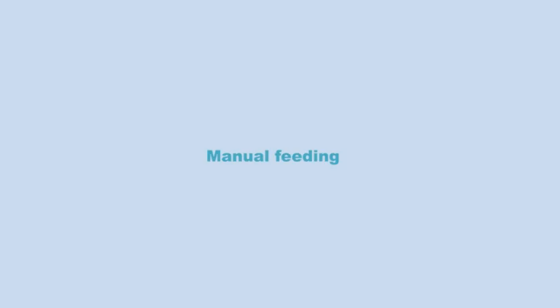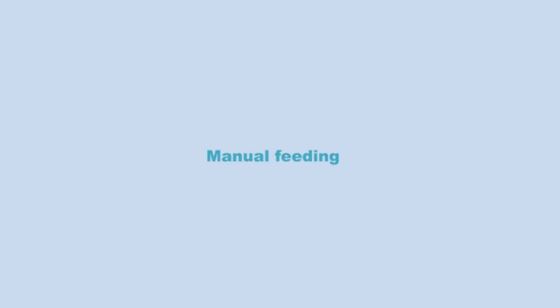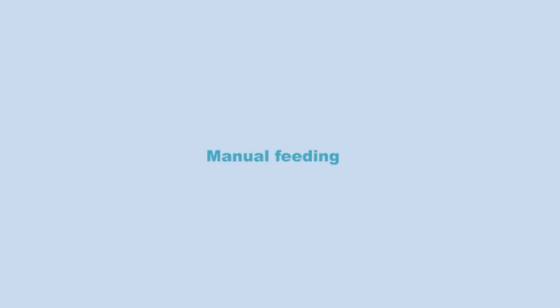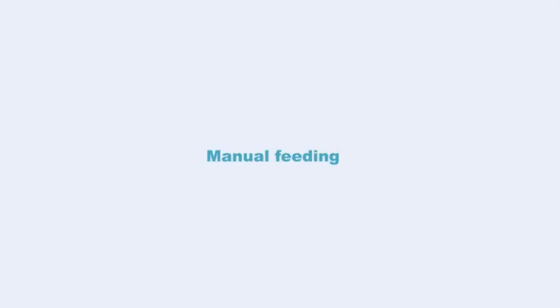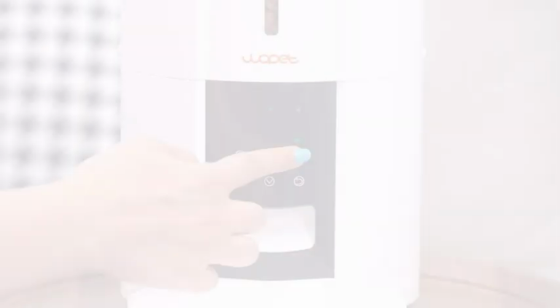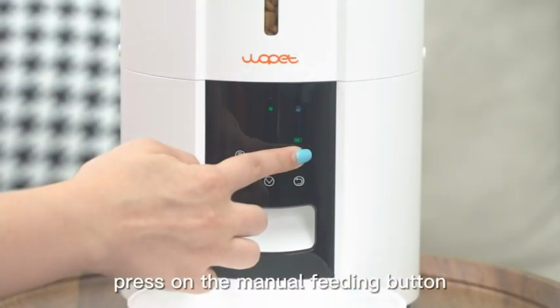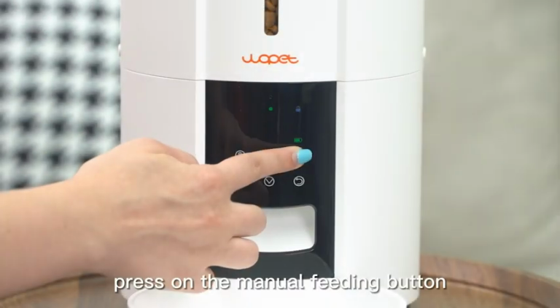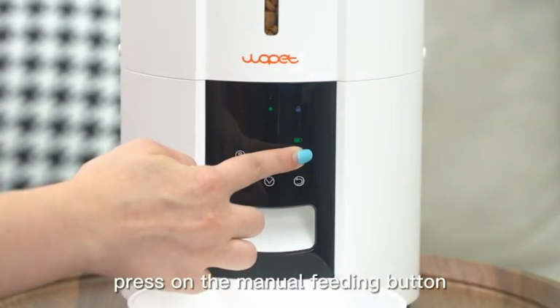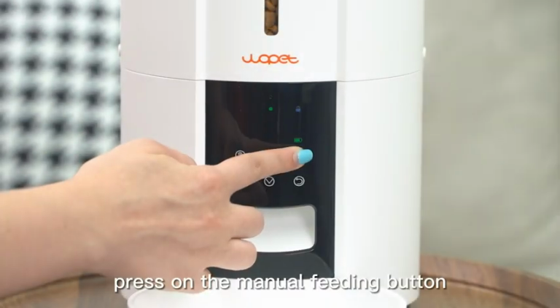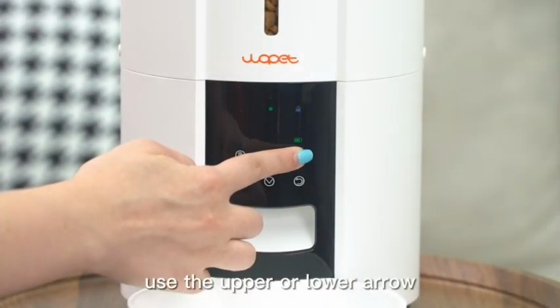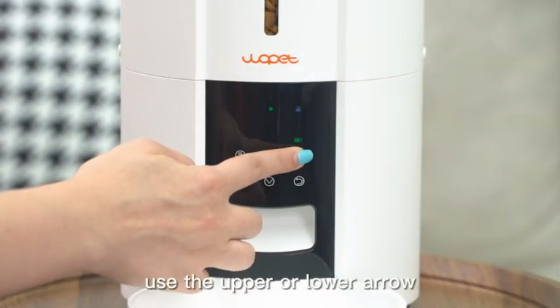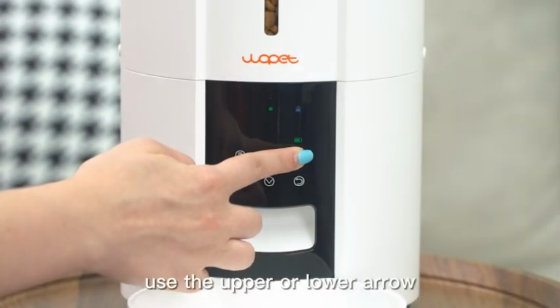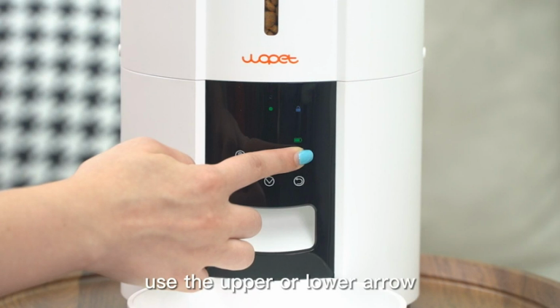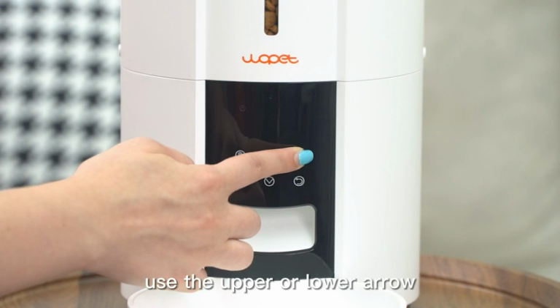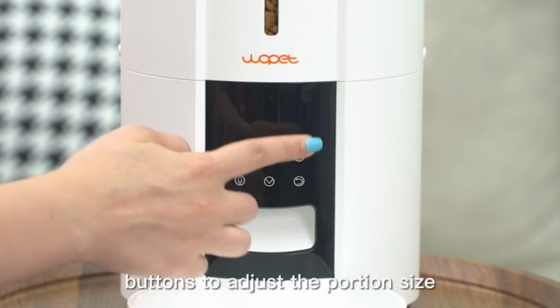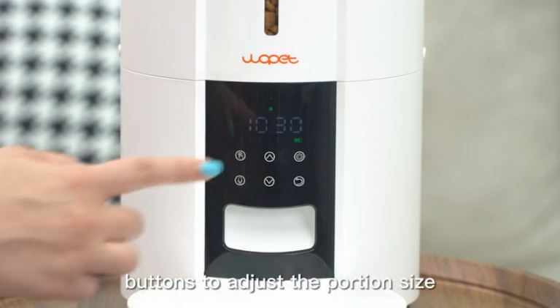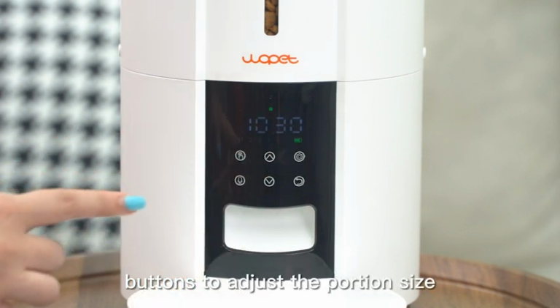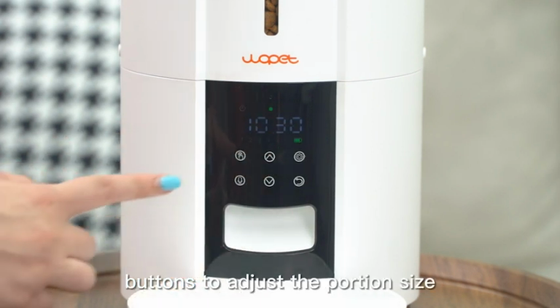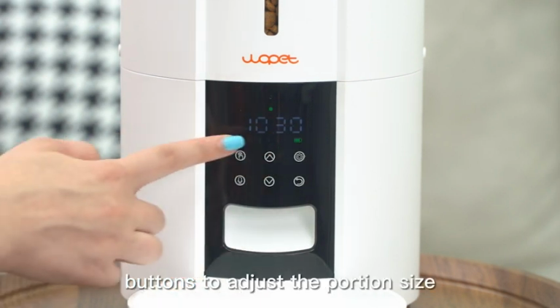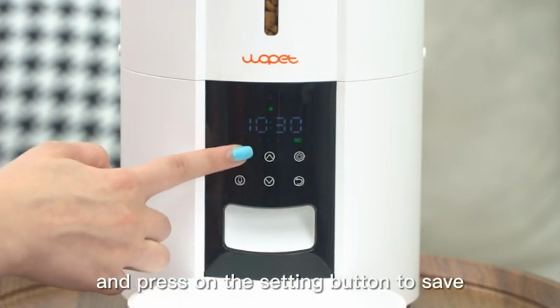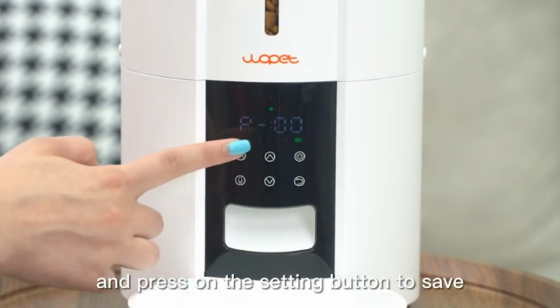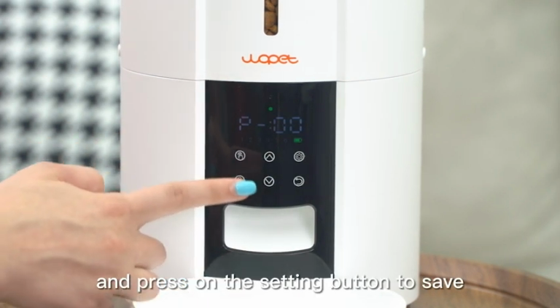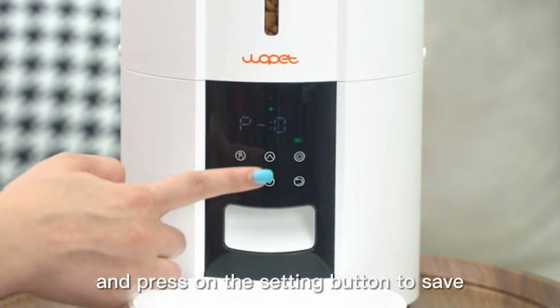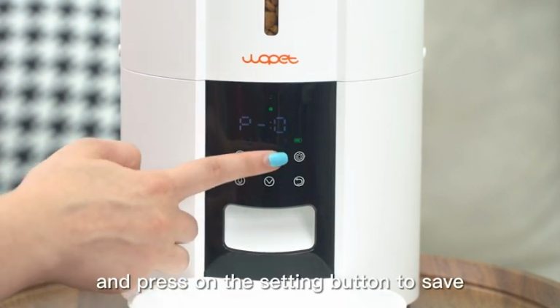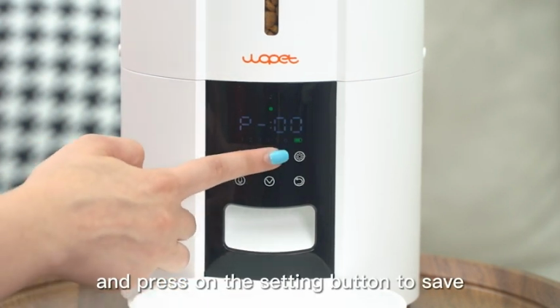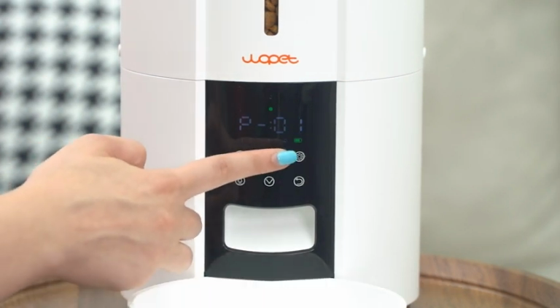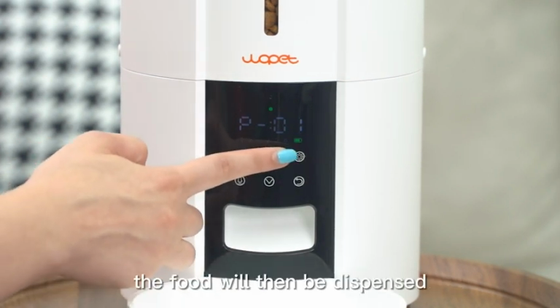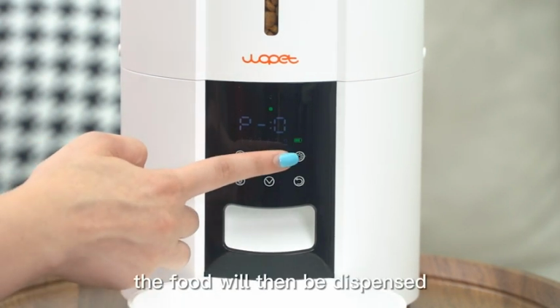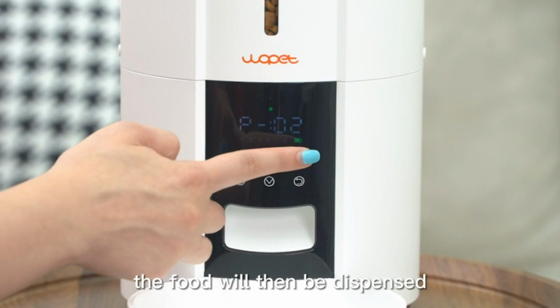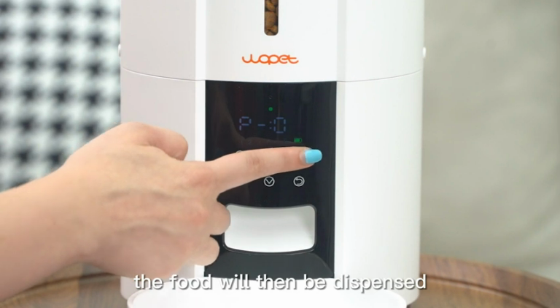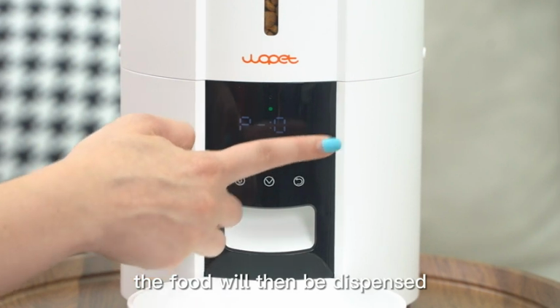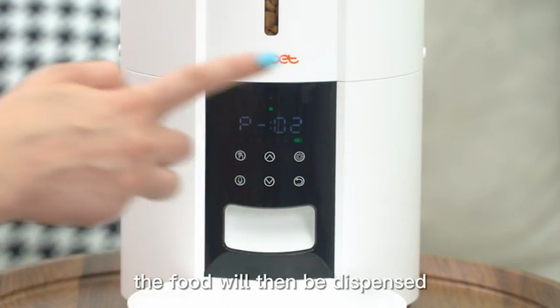Manual feeding: Press the manual feeding button. Use the upper or lower arrow buttons to adjust the portion size and press the setting button to save. The food will then be dispensed.